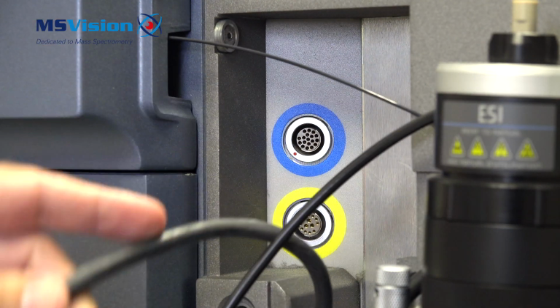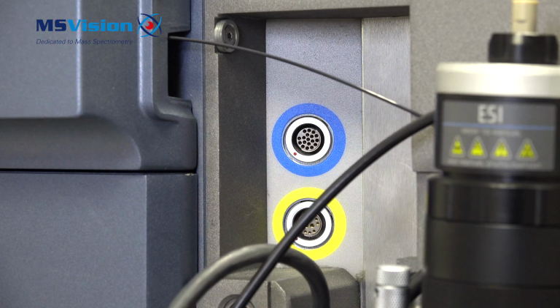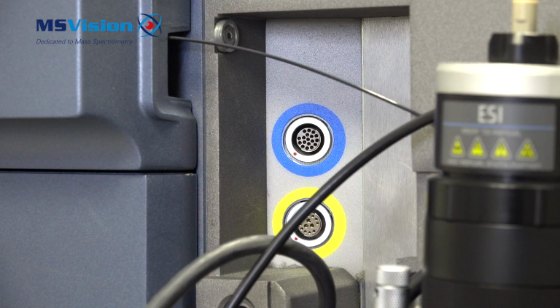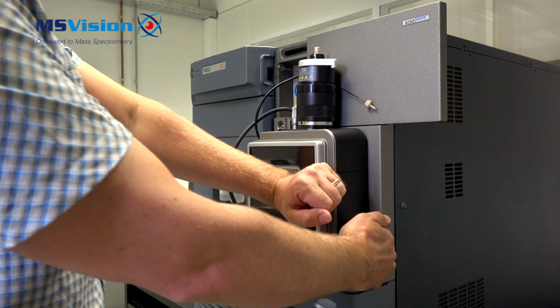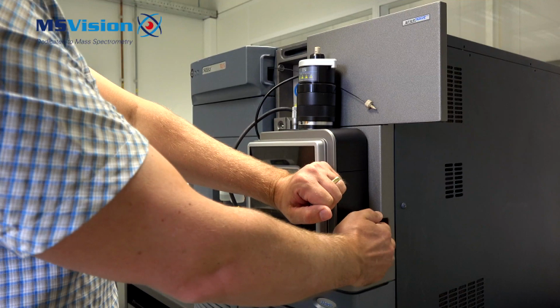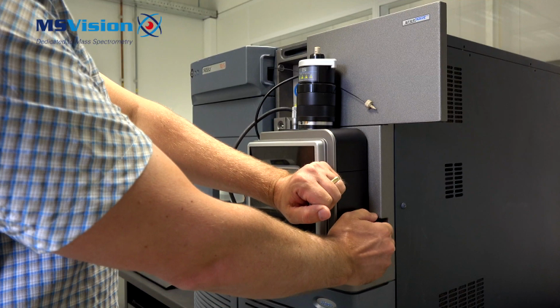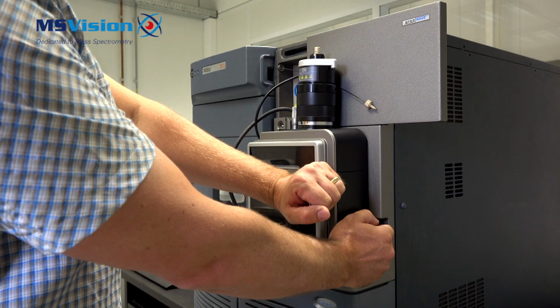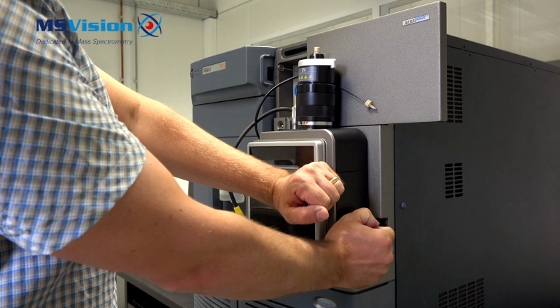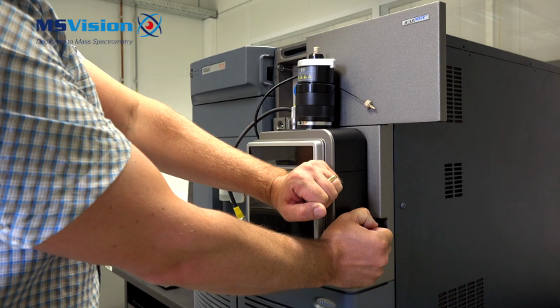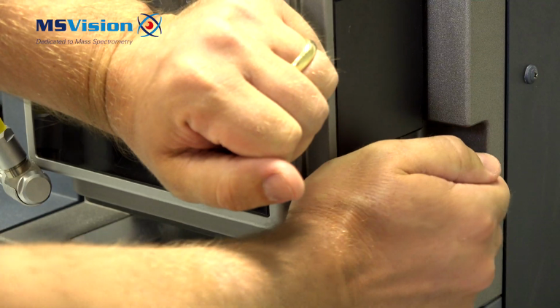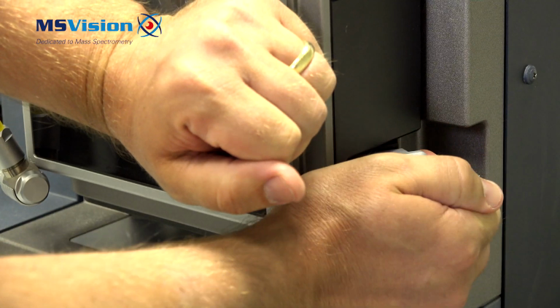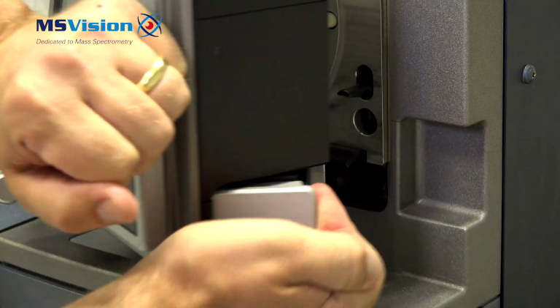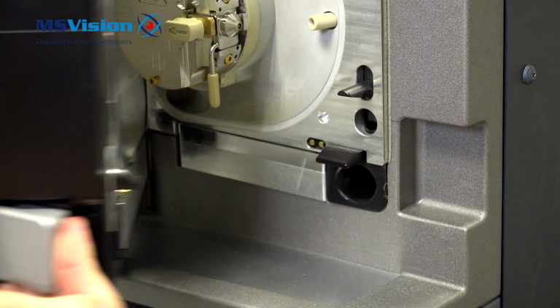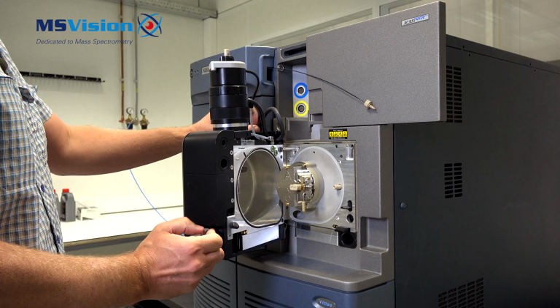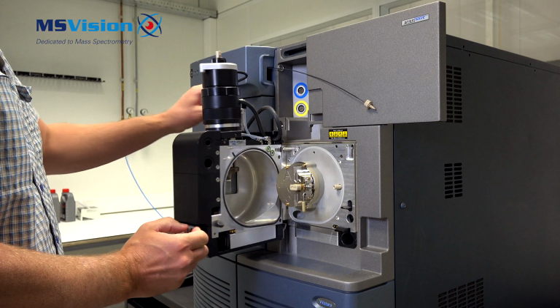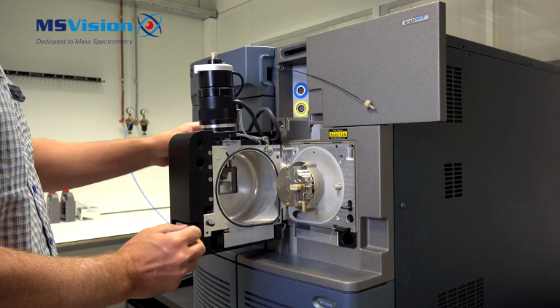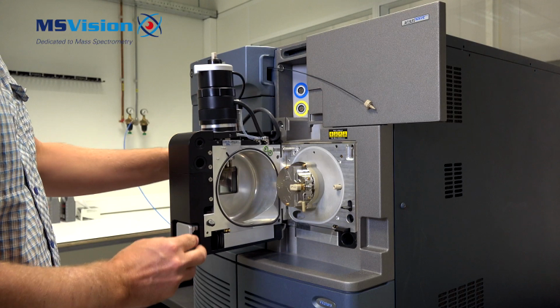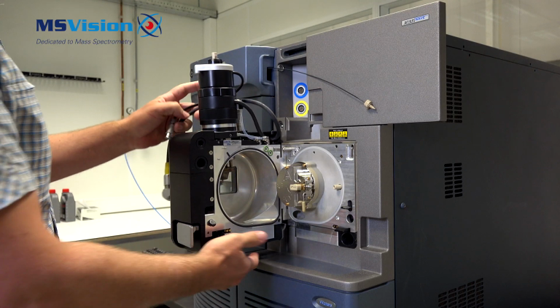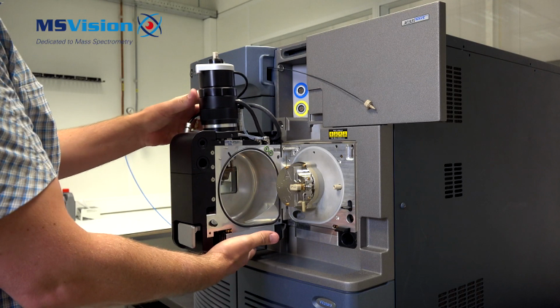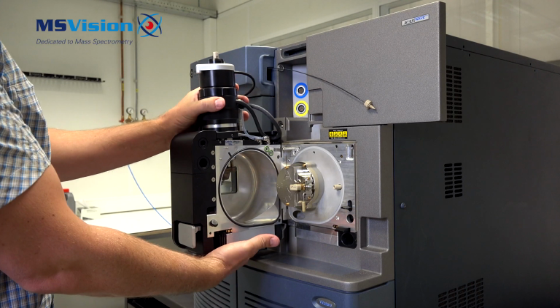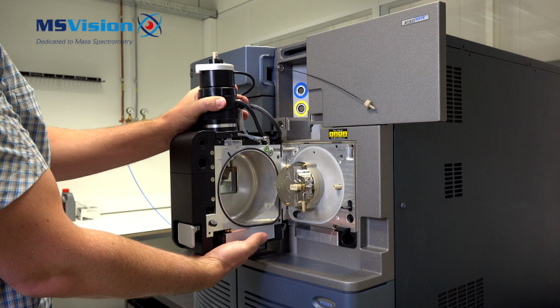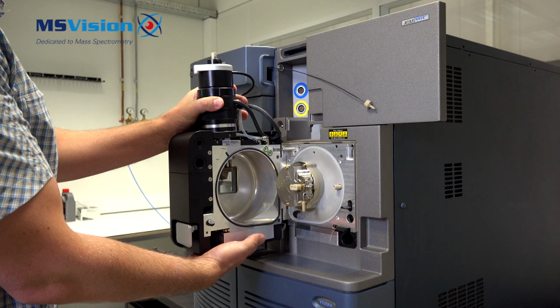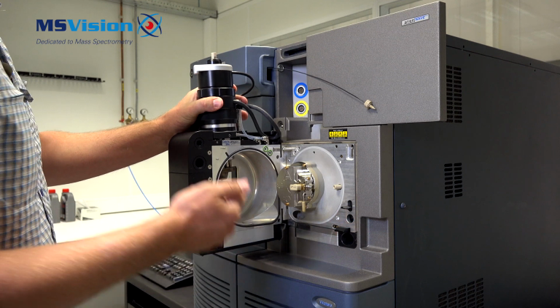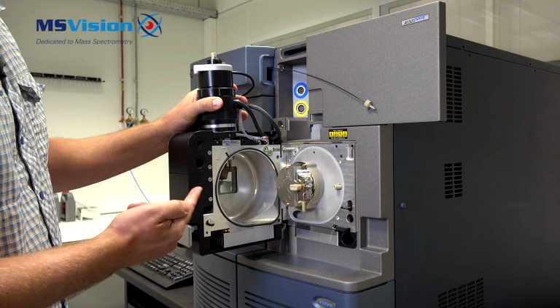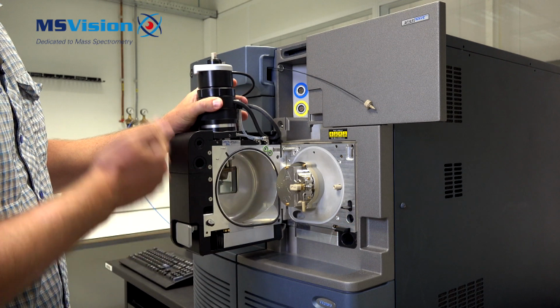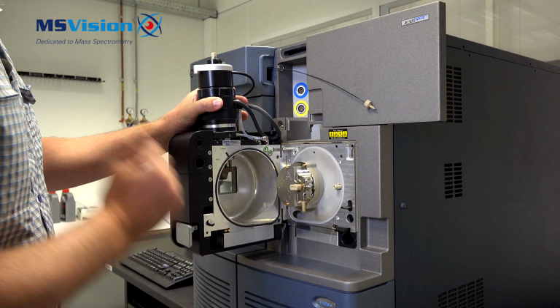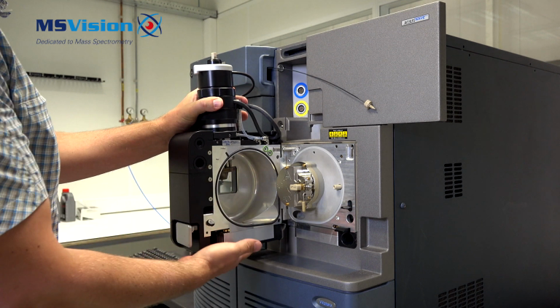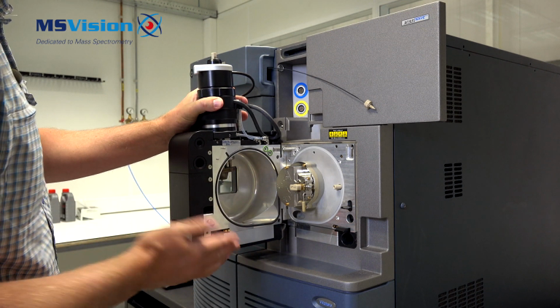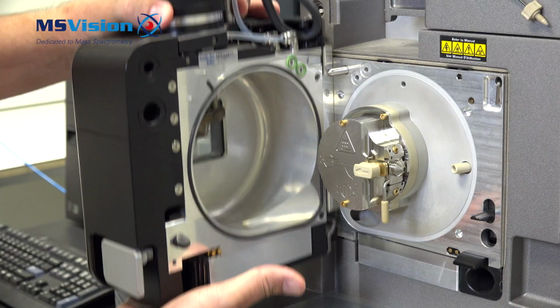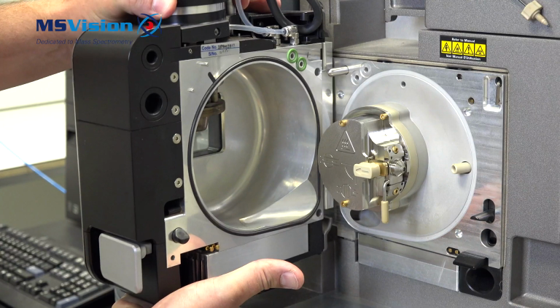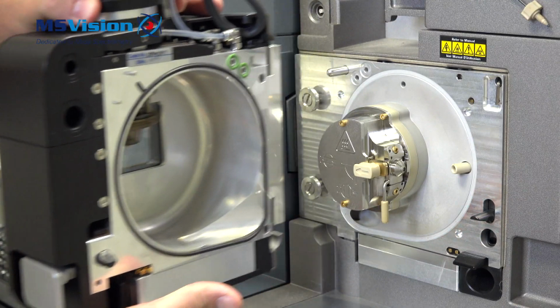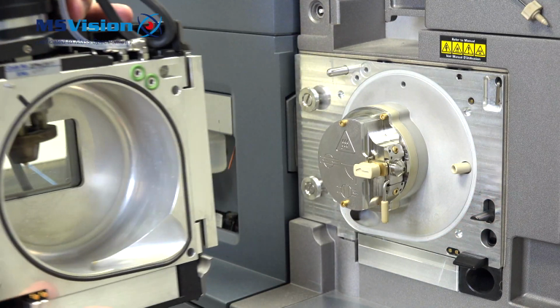Let the cables hang downwards. Open the source enclosure door using the lever, hold with both hands. Be careful — it might be hot, at least on the bottom side.